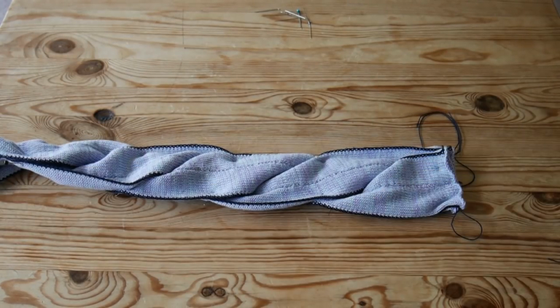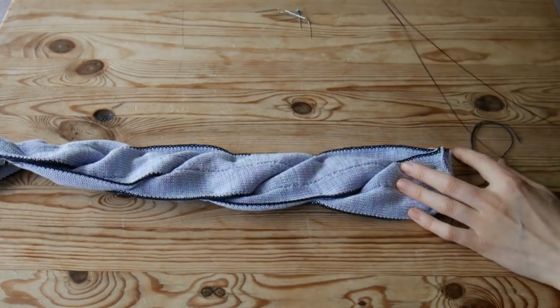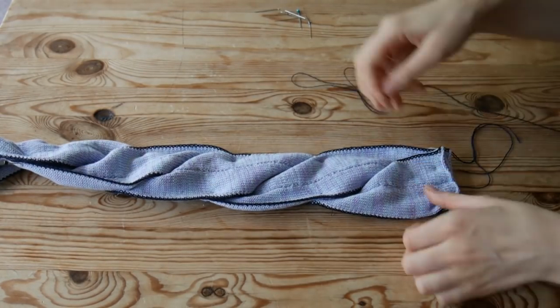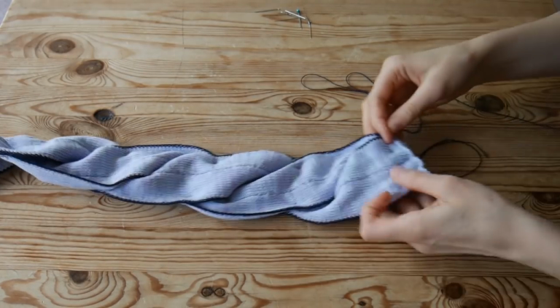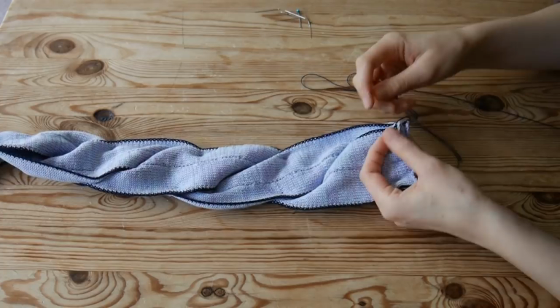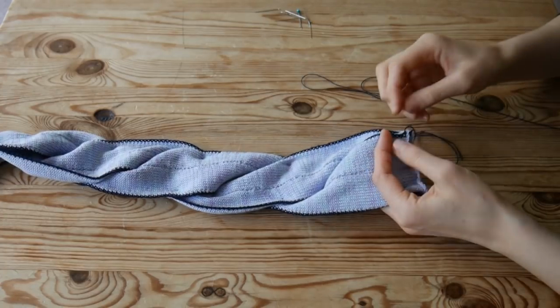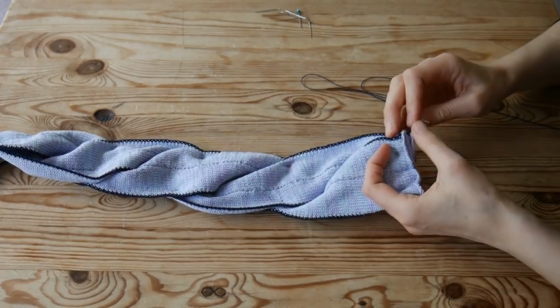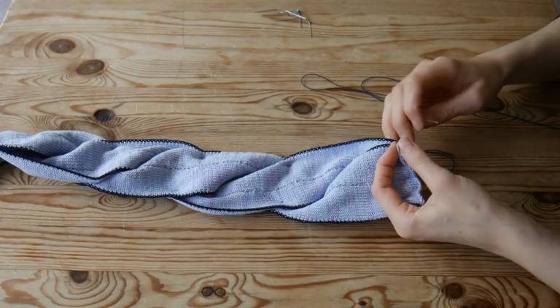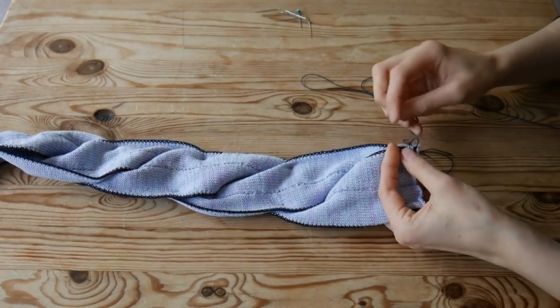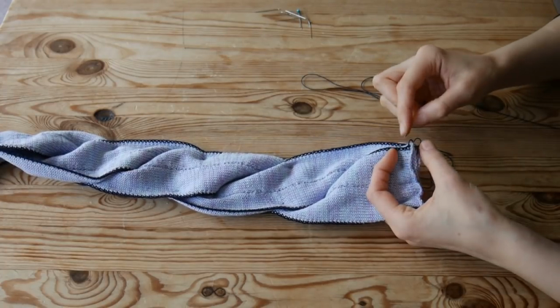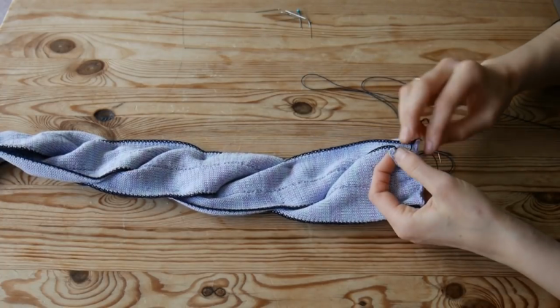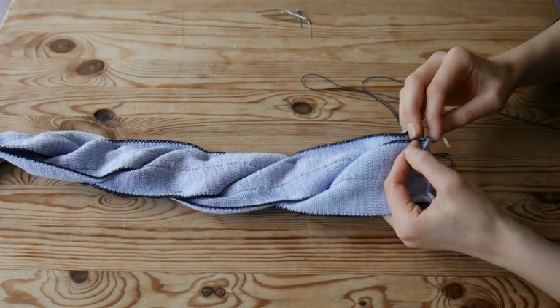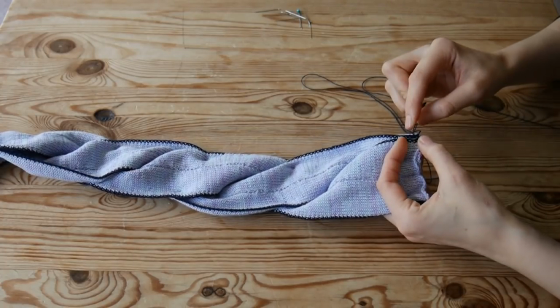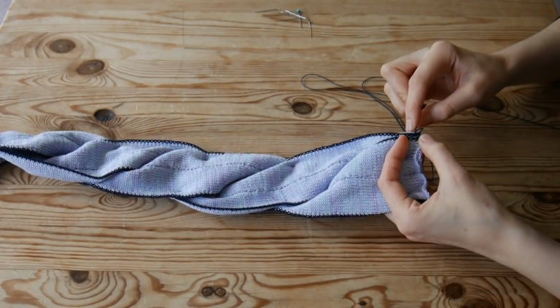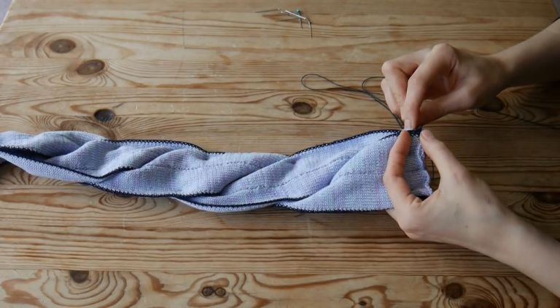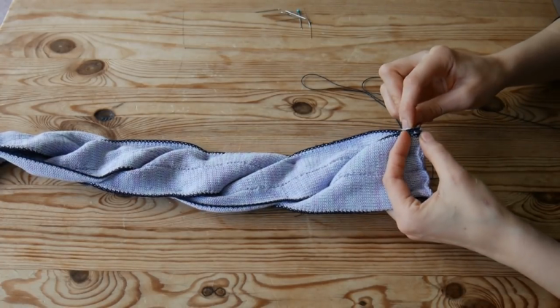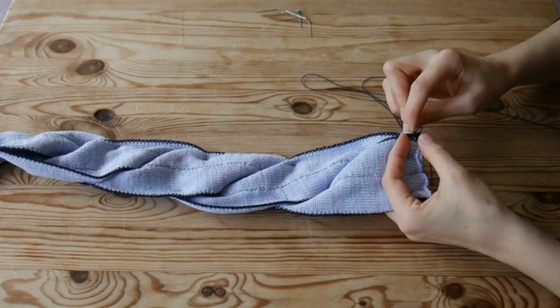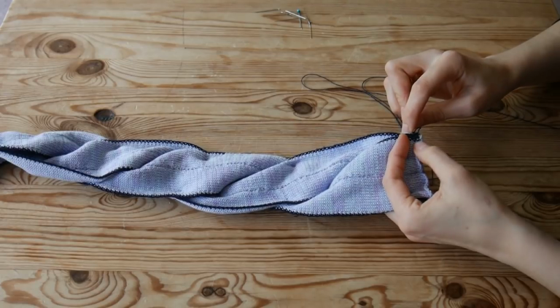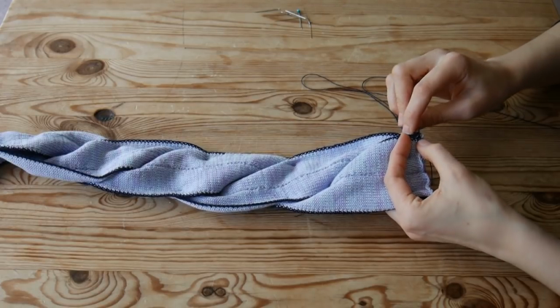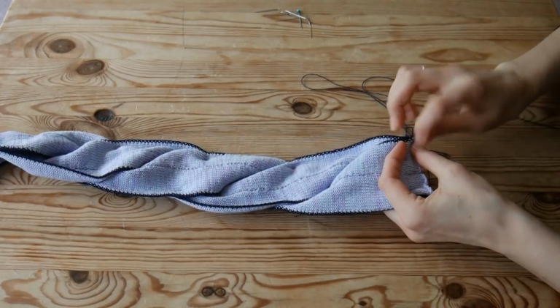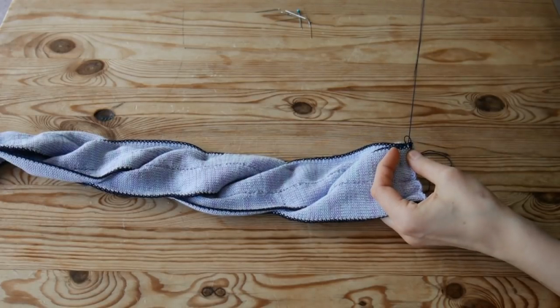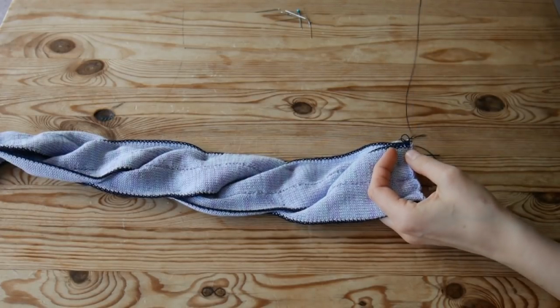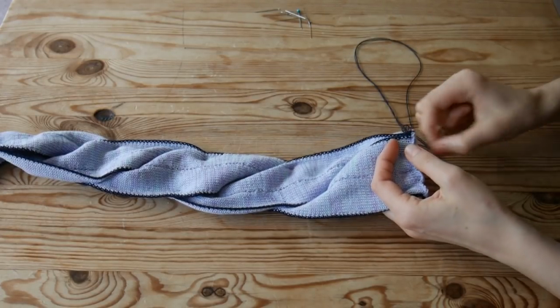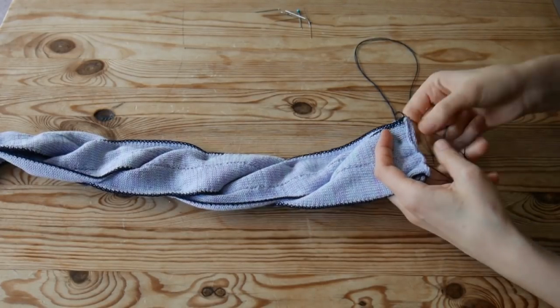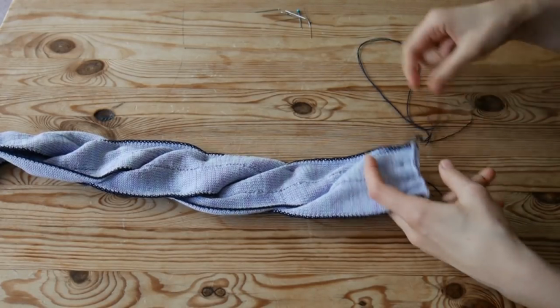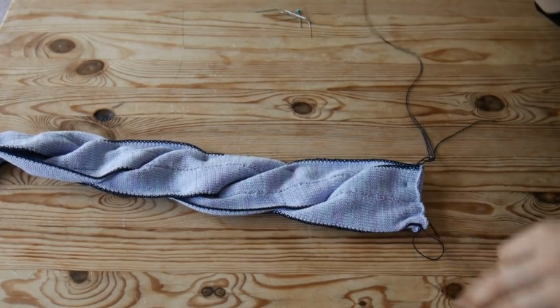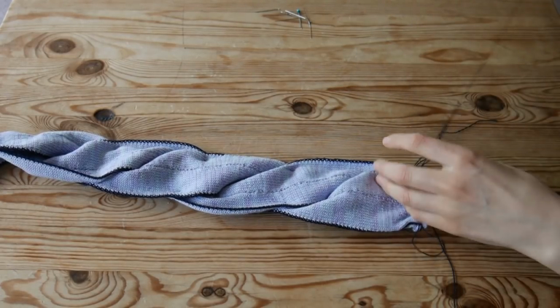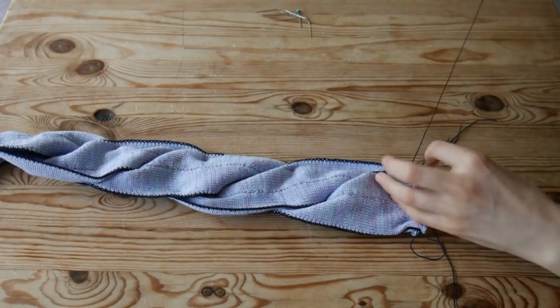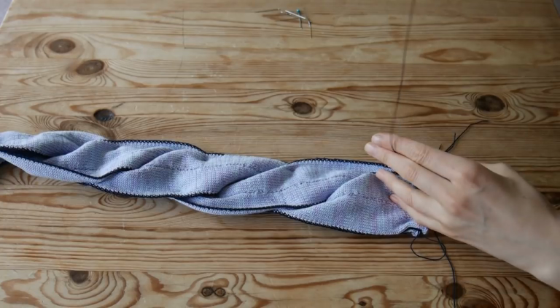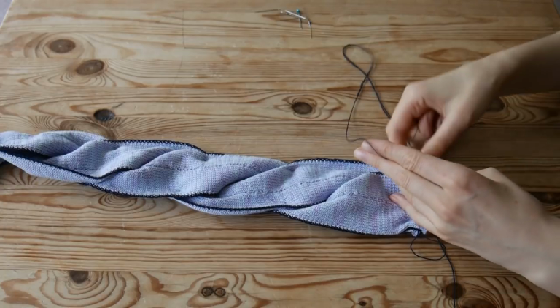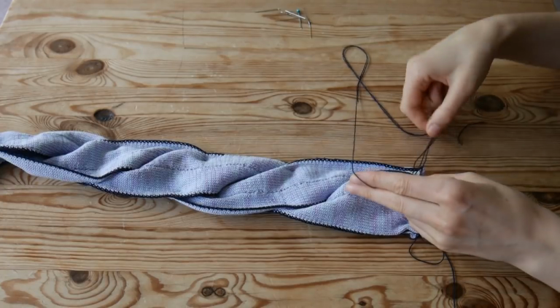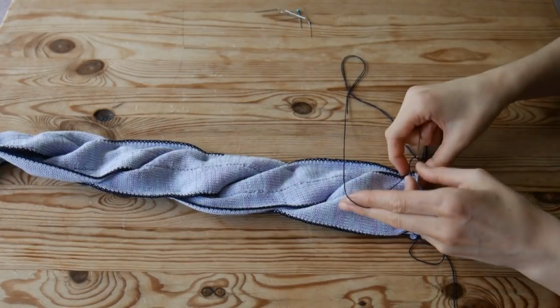The only thing left to do is to sew the cable. I am using the same yarn I used for the crochet edge. Sew on the wrong side, going from one side to another, making sure the stitch won't be visible on the right side.